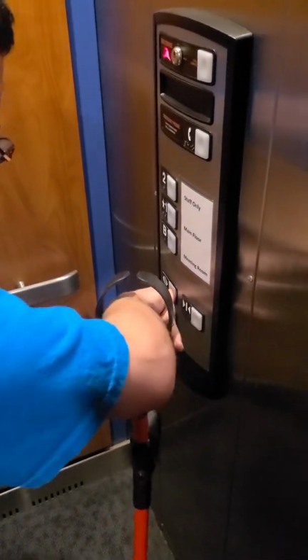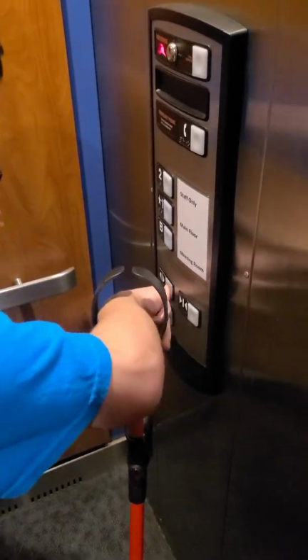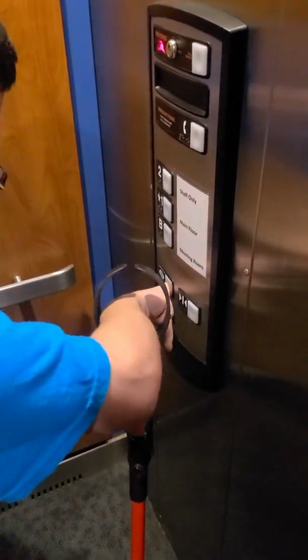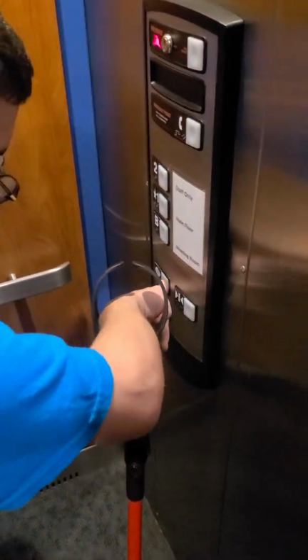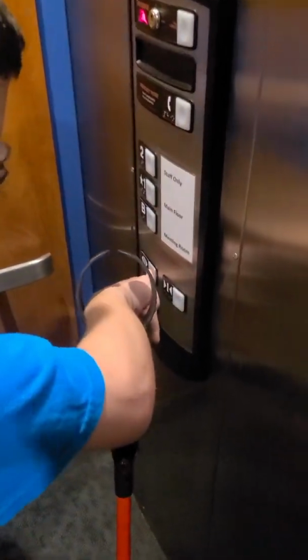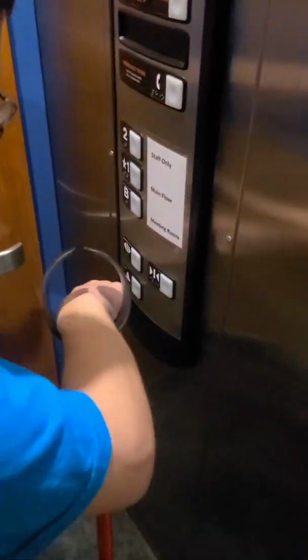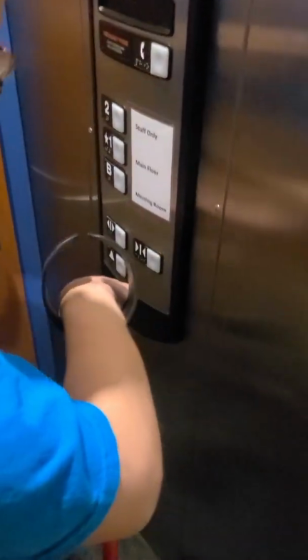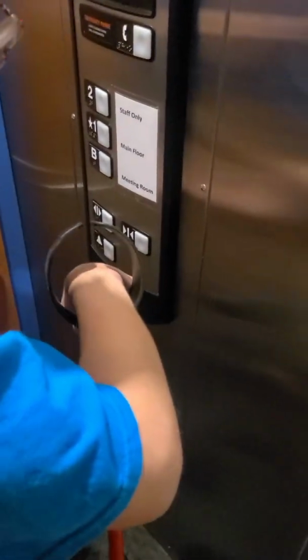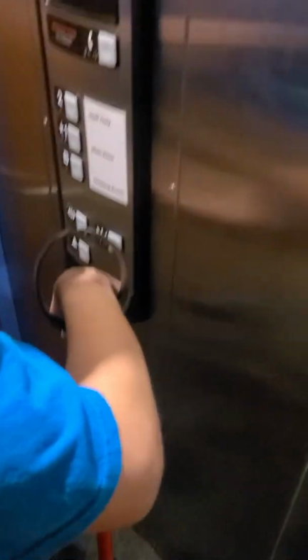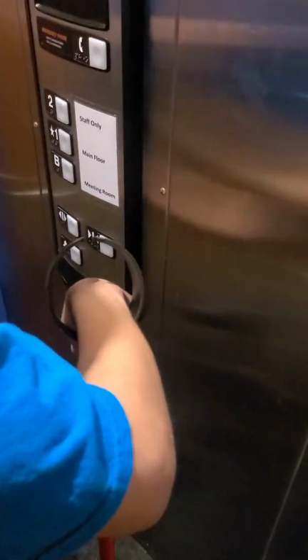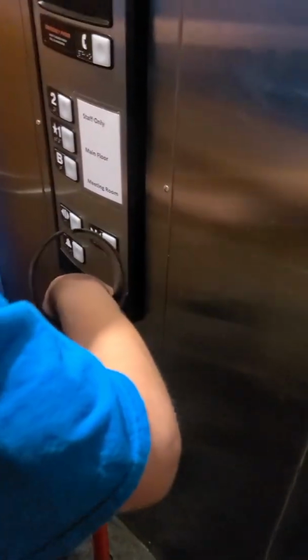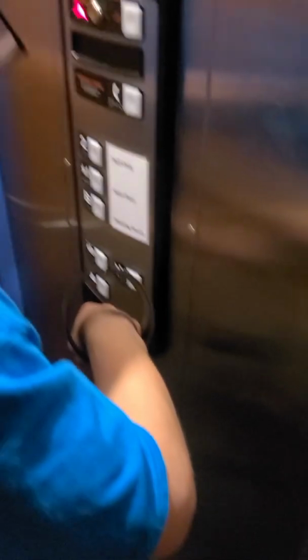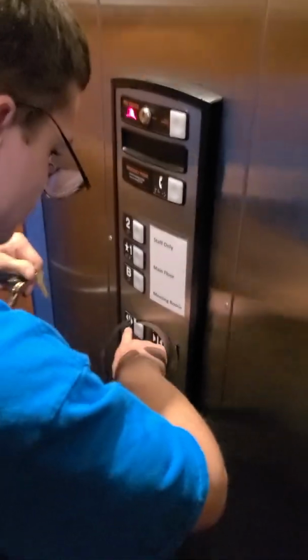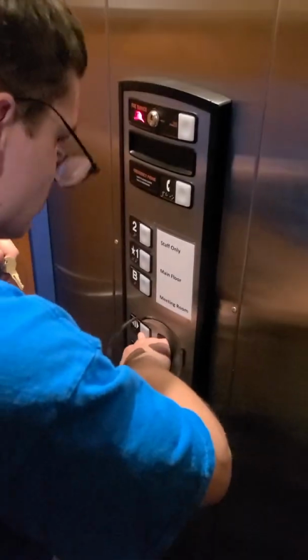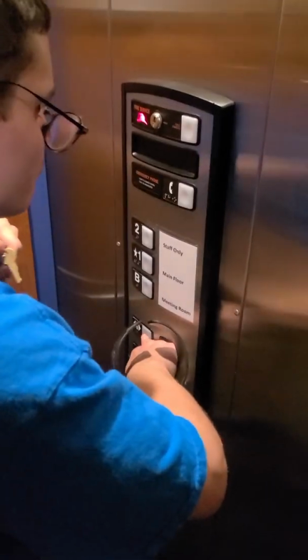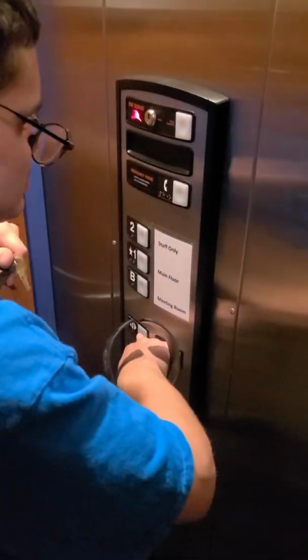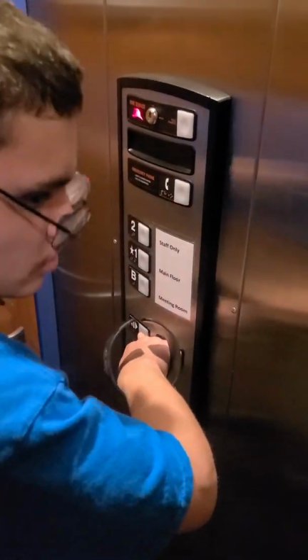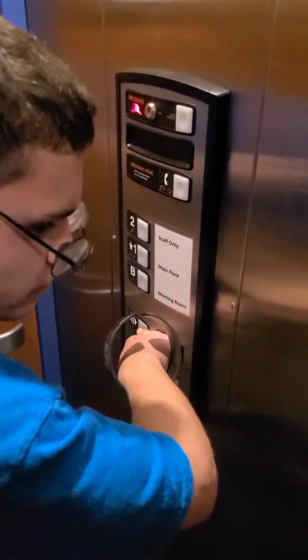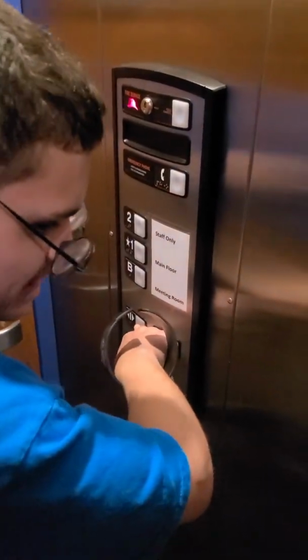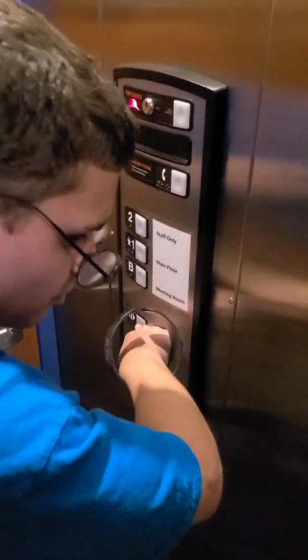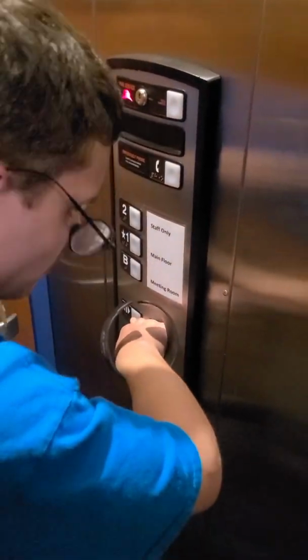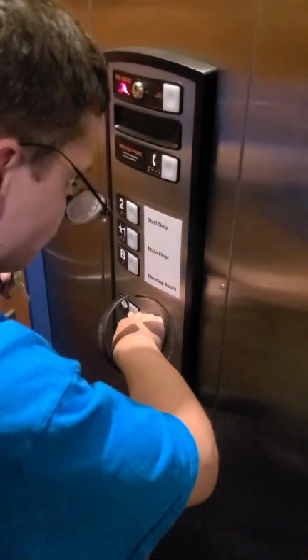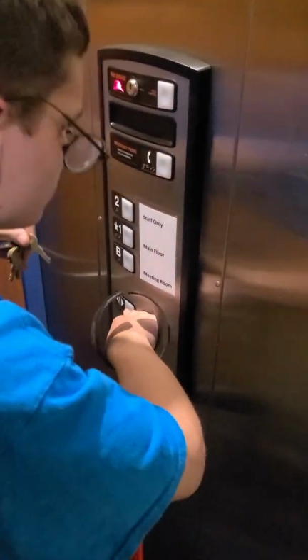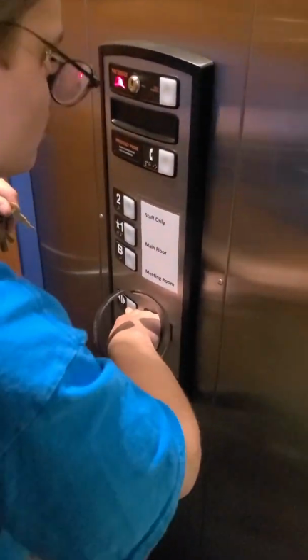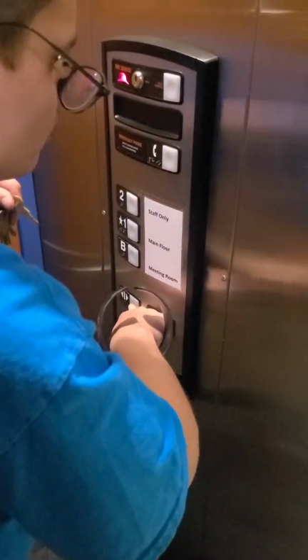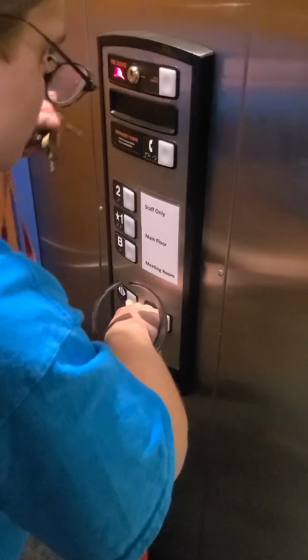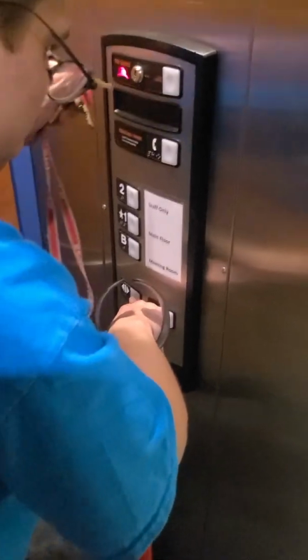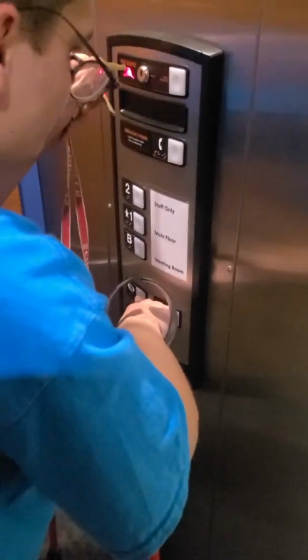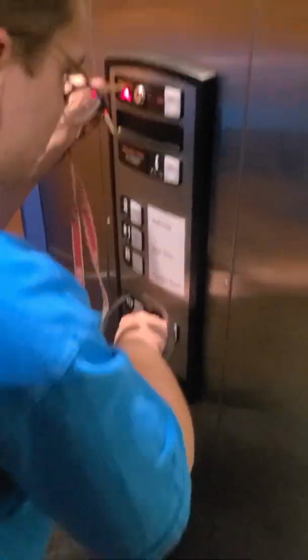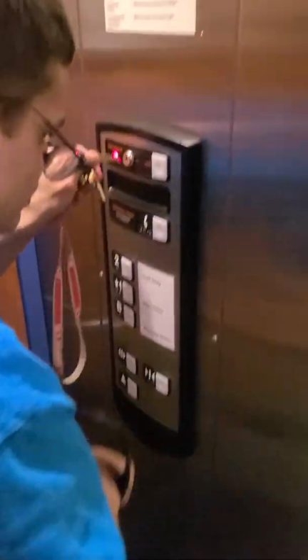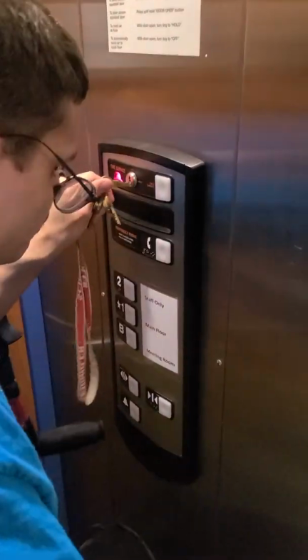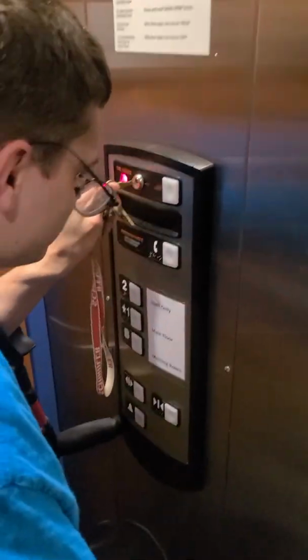We're going to hold the door open button. Suppose I see a fire — let the door close, press. Once I open the door, hold it open until it's all the way open. Now I can take my finger off the button.